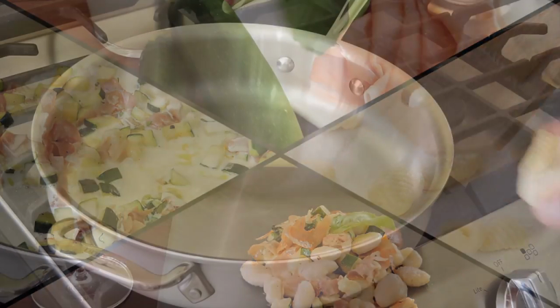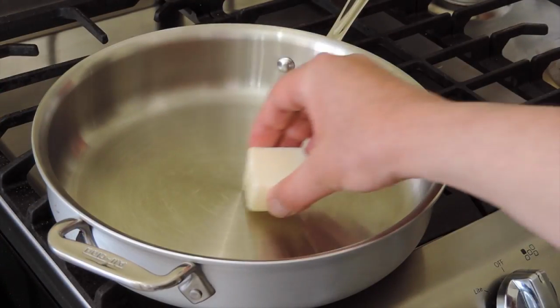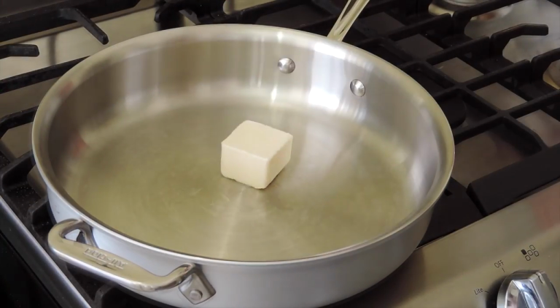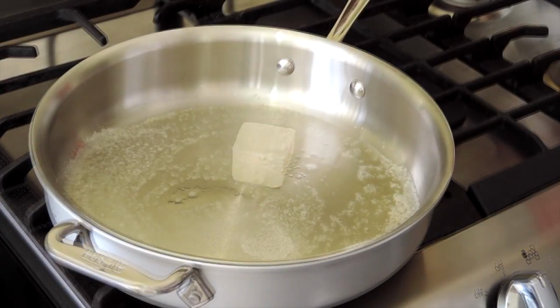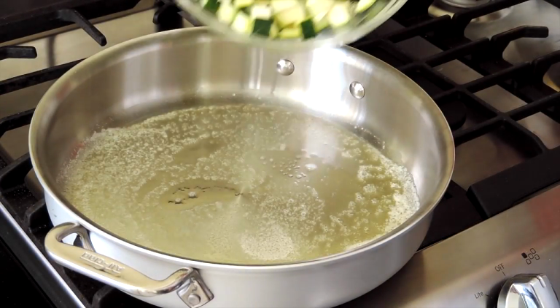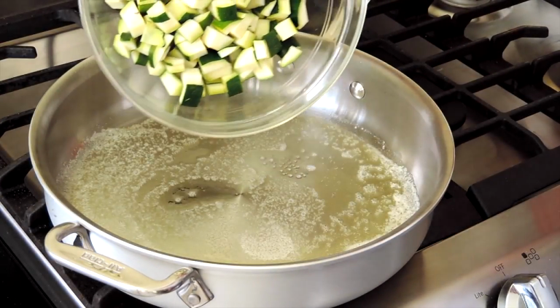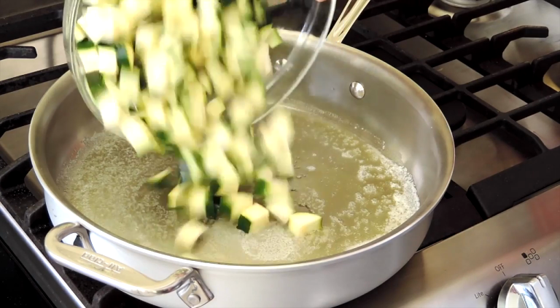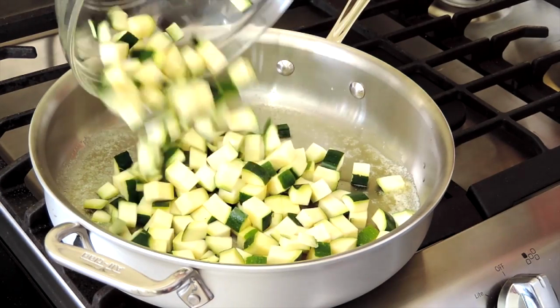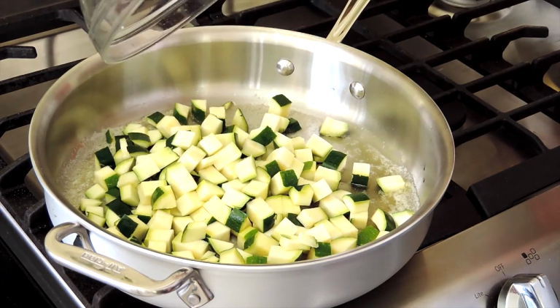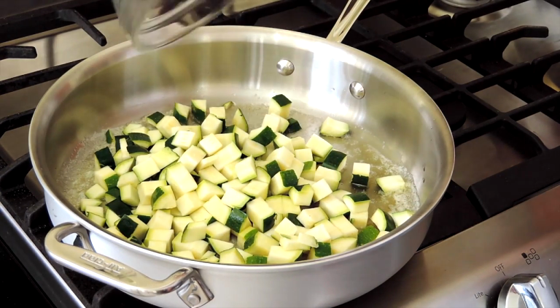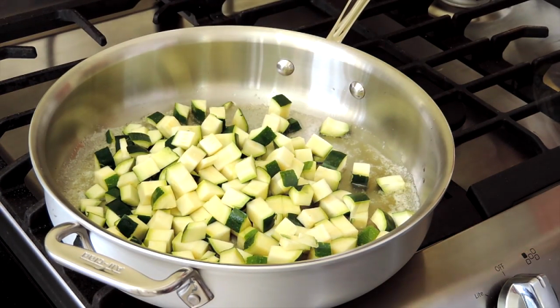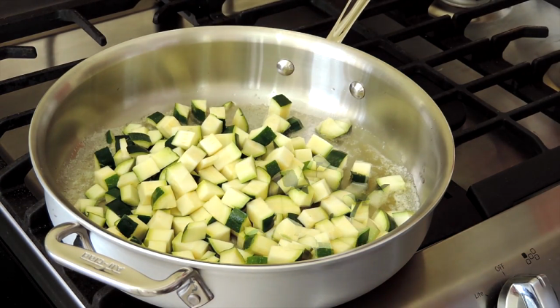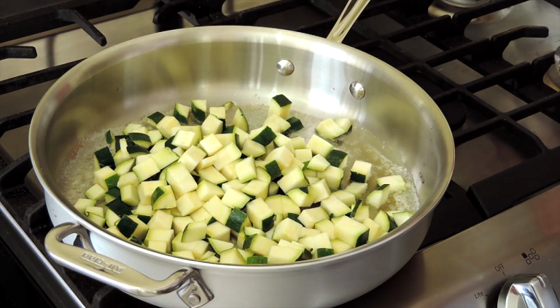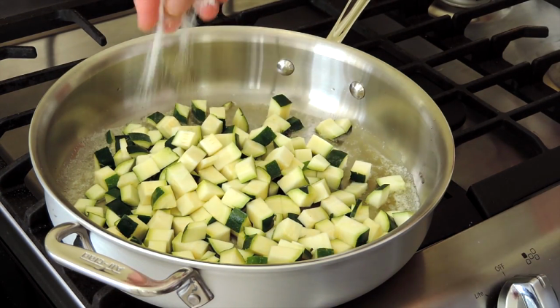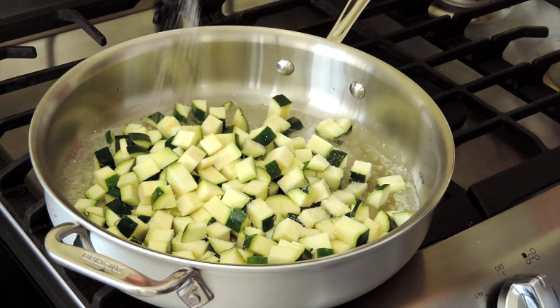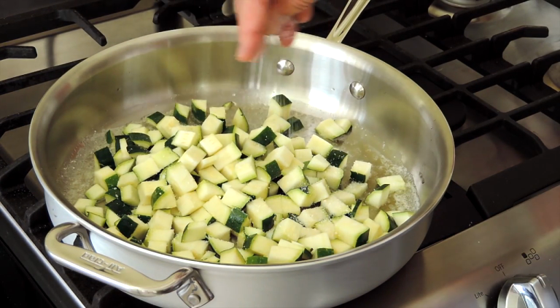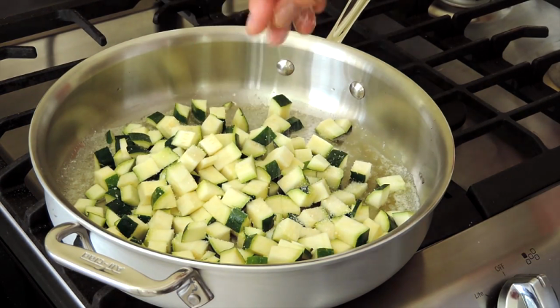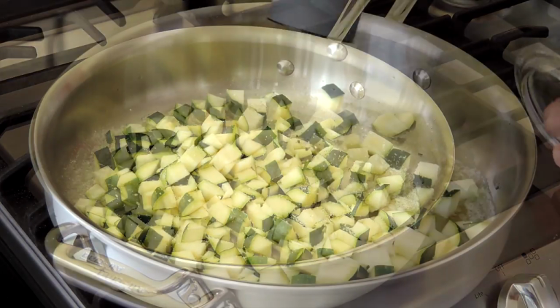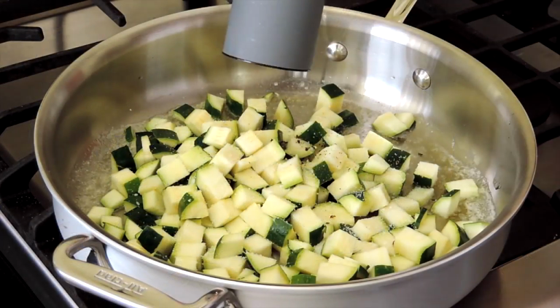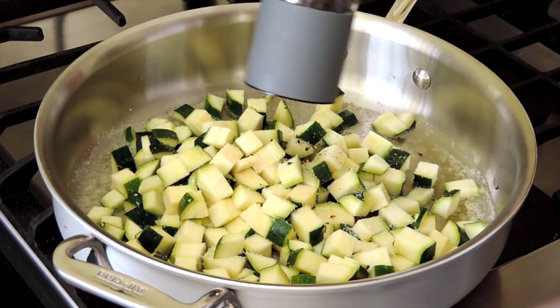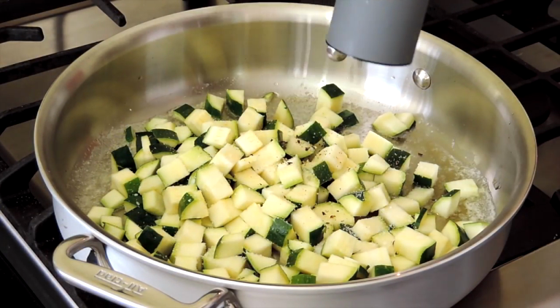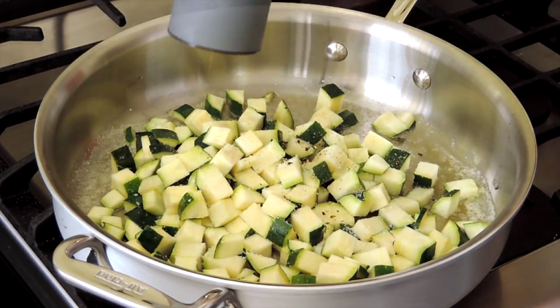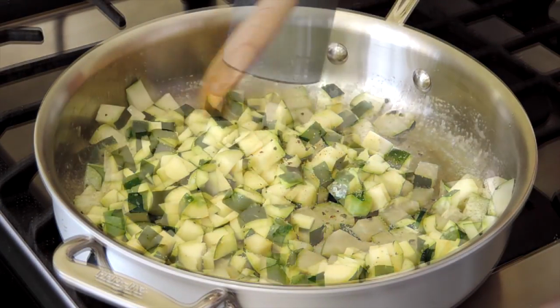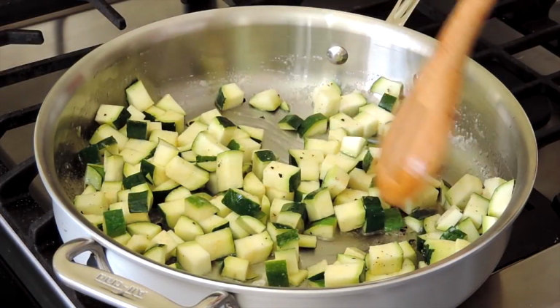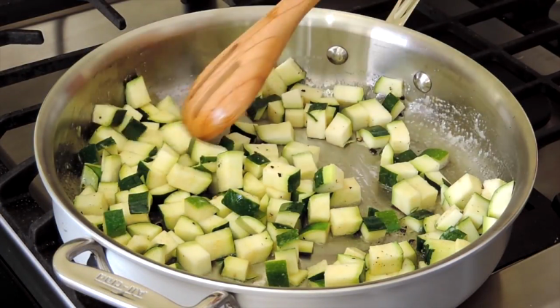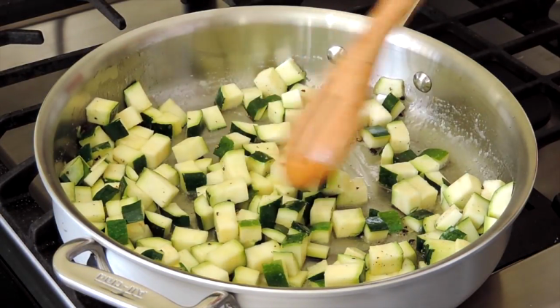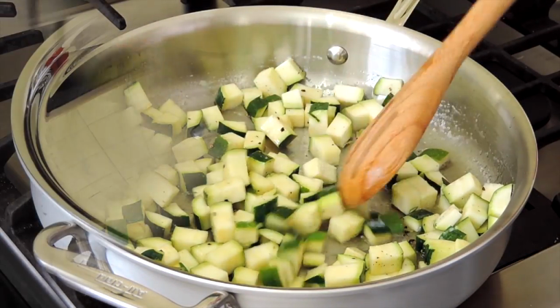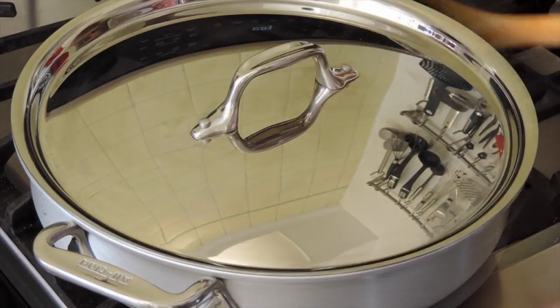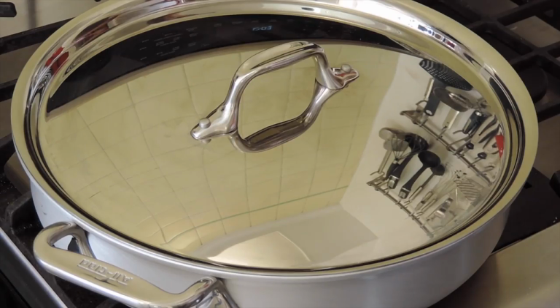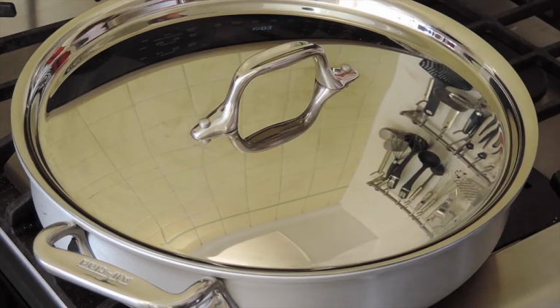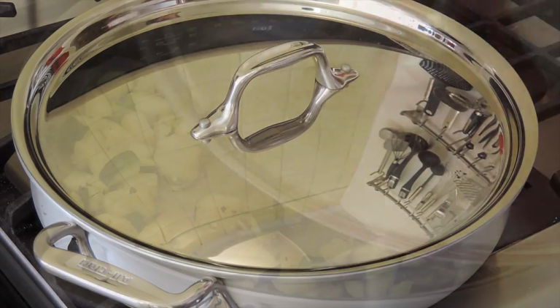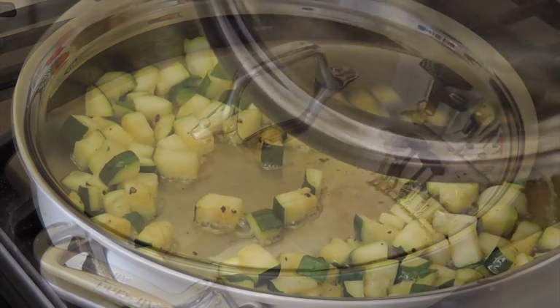In a large skillet, melt 2 tablespoons of butter. Add 2 cups of diced zucchini, 2 teaspoons of salt, and 1 teaspoon of freshly ground pepper. Stir, cover, and cook for 10 minutes.